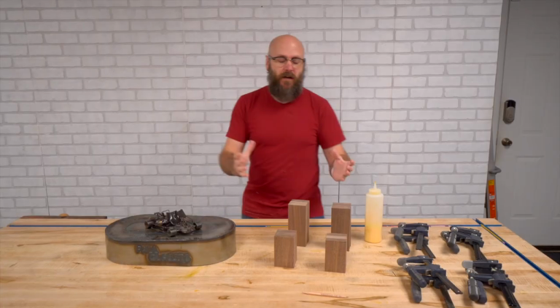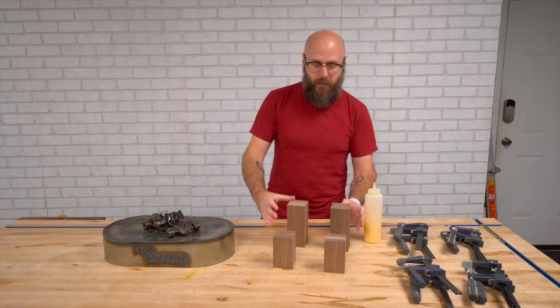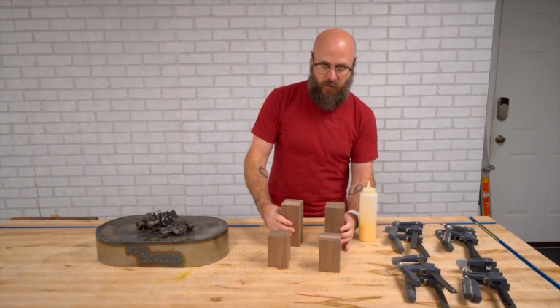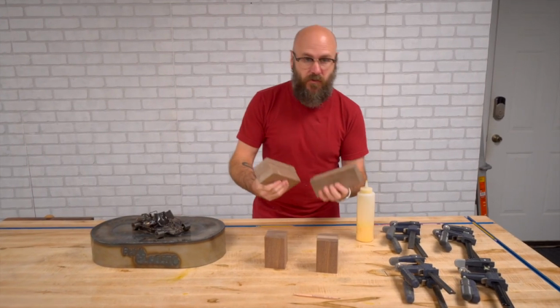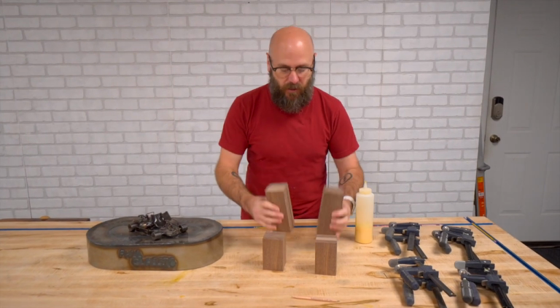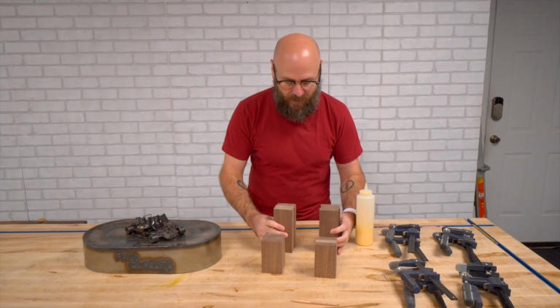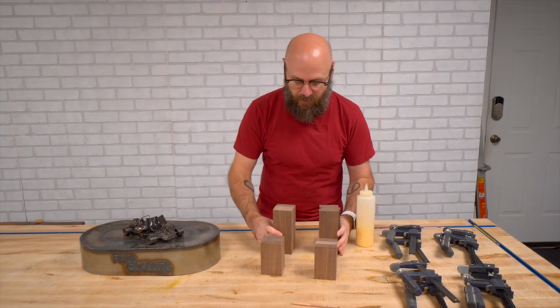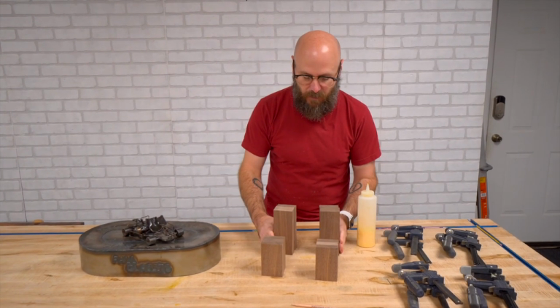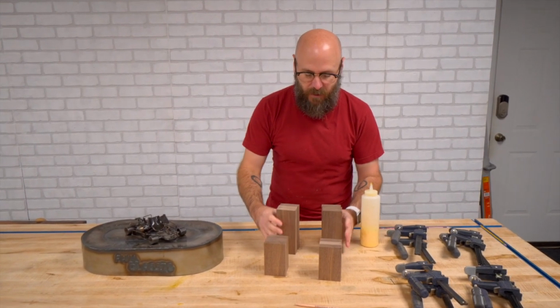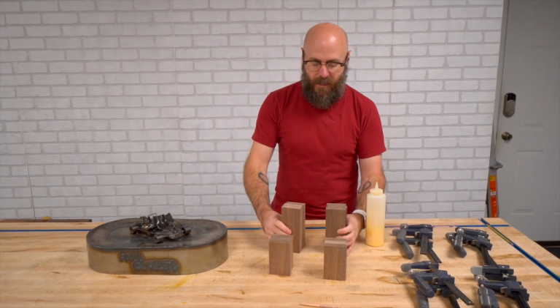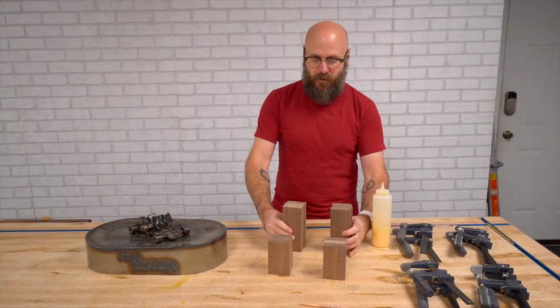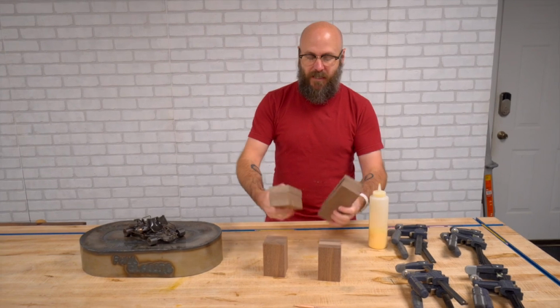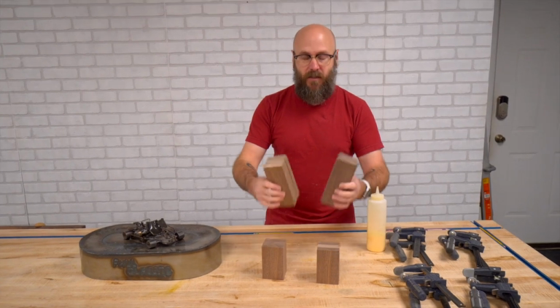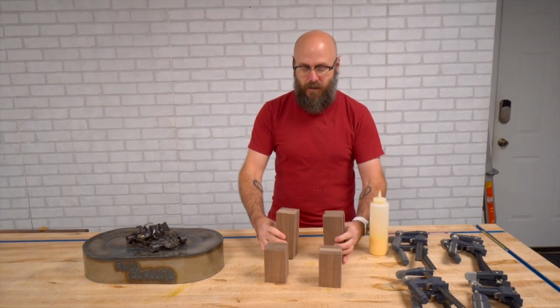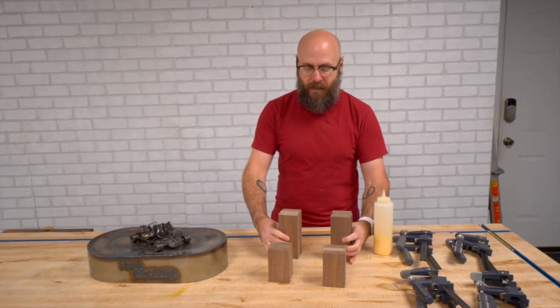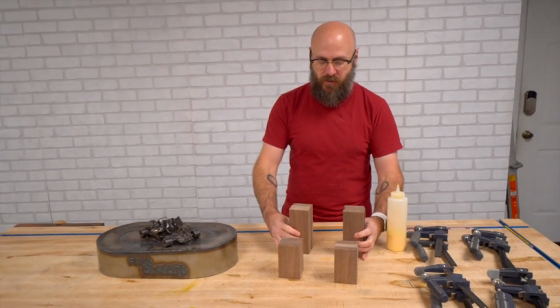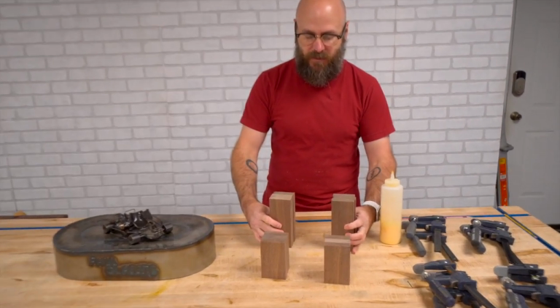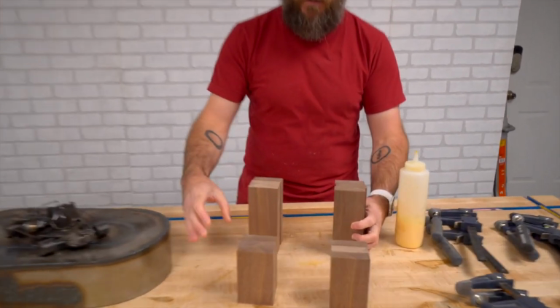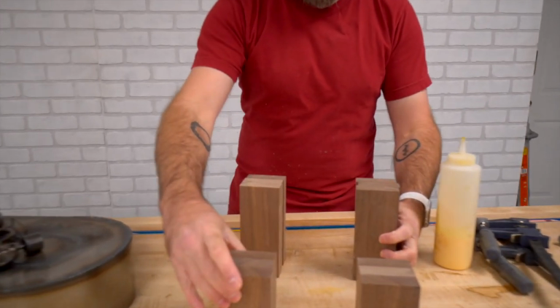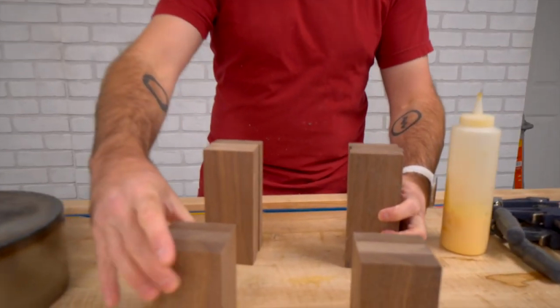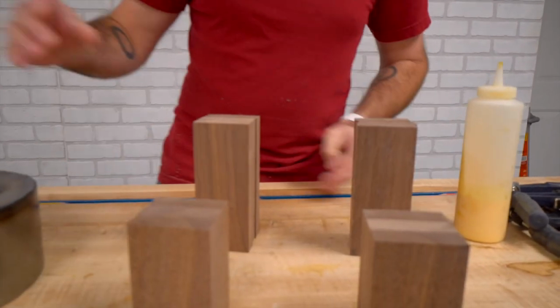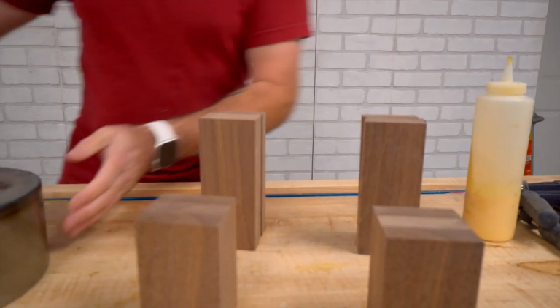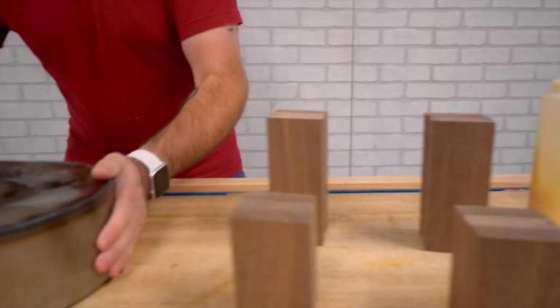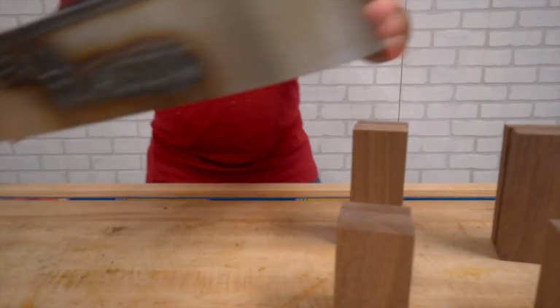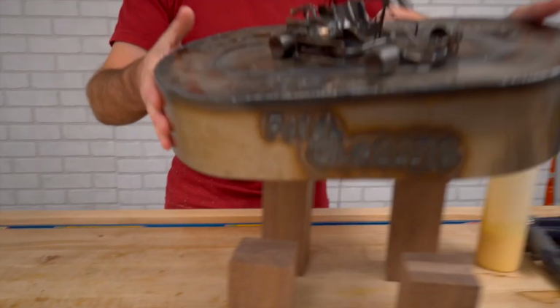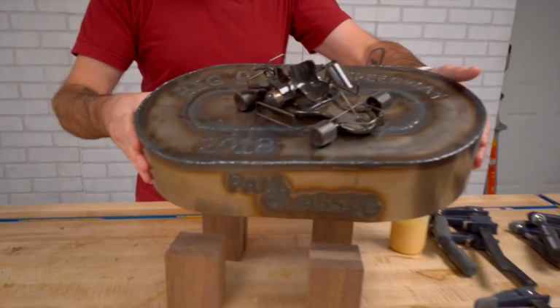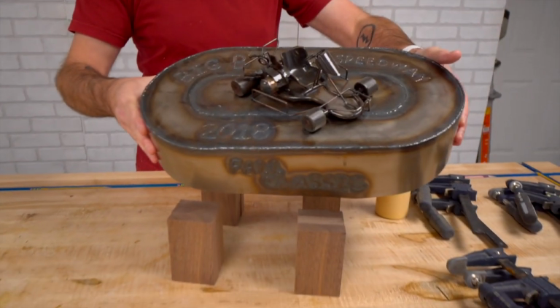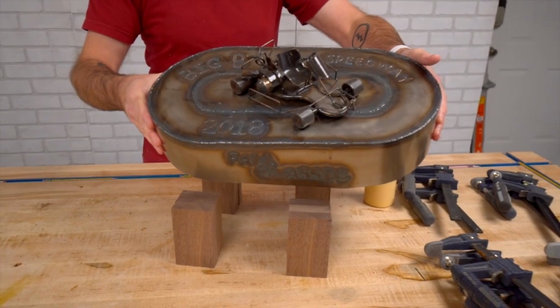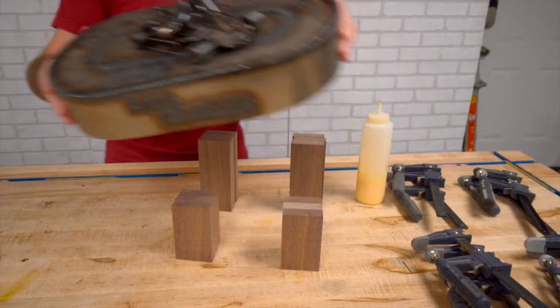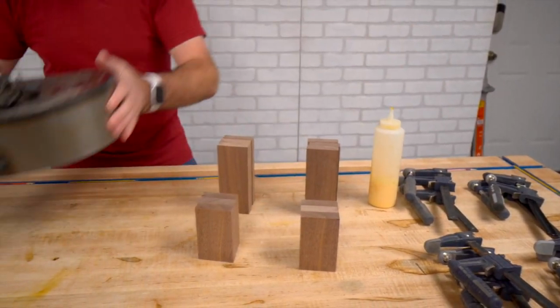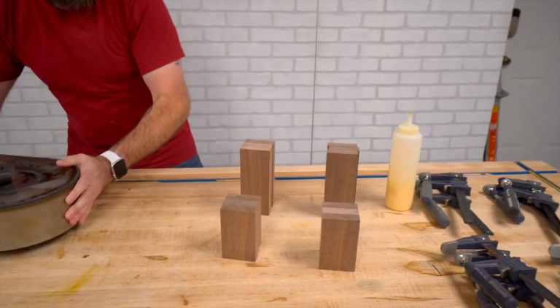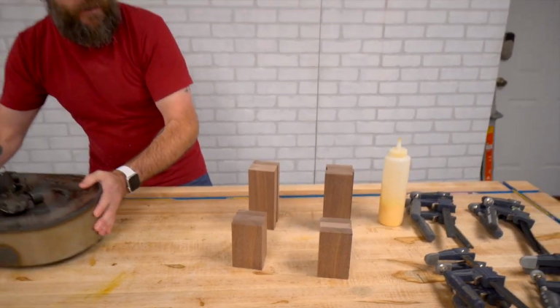We now have the pieces for the posts all cut up. It's time to glue them up. Dan came up with the cool idea of making the back post a little bit taller than the front, so this could sit at an angle, which I thought was a great idea.